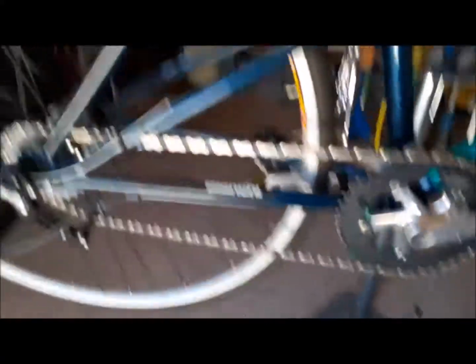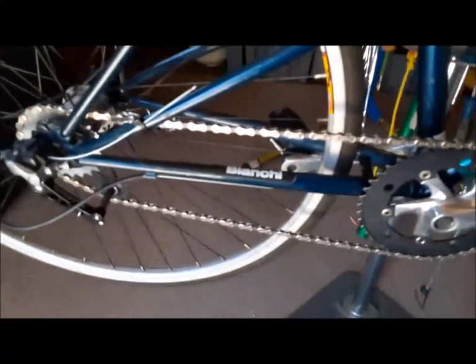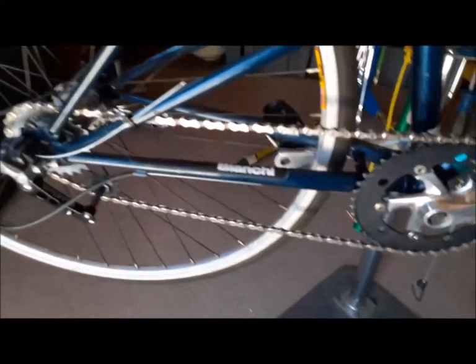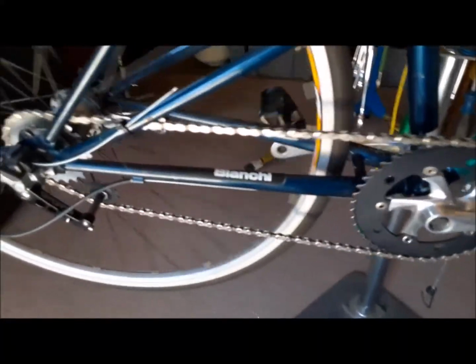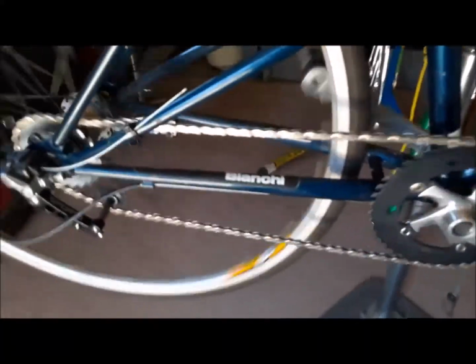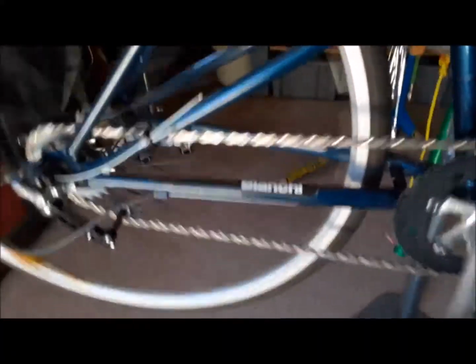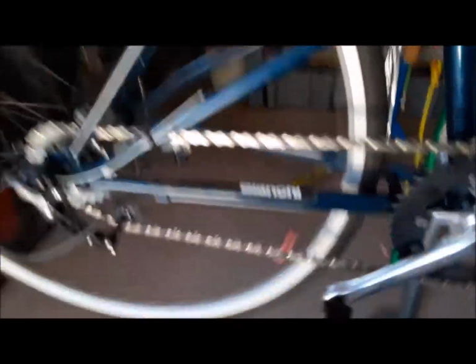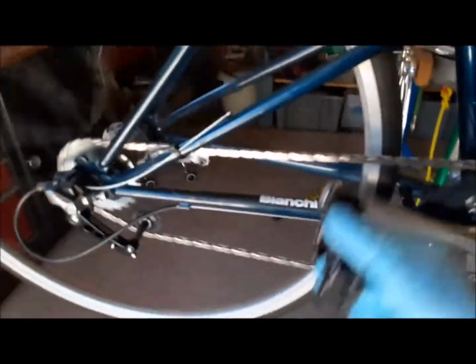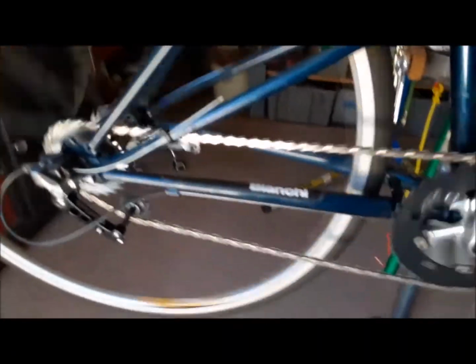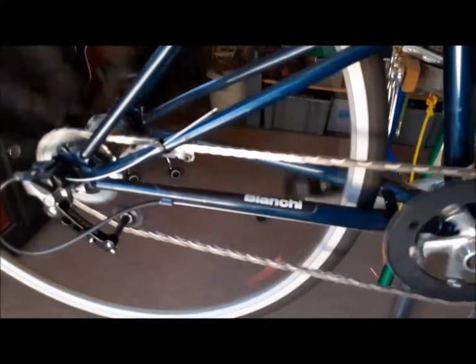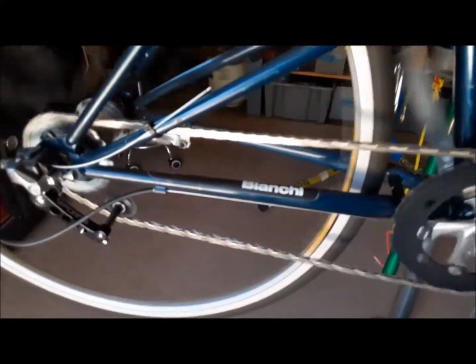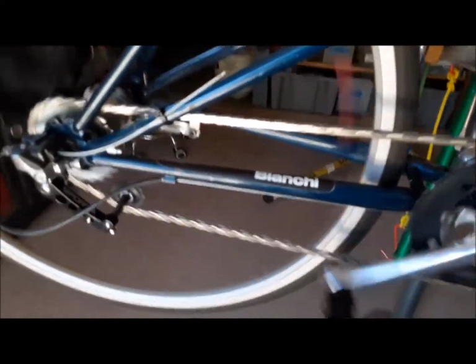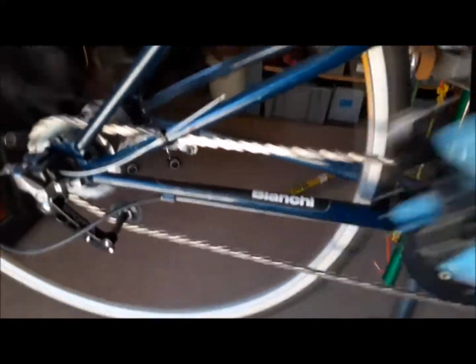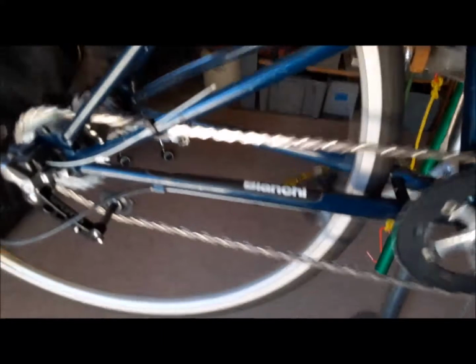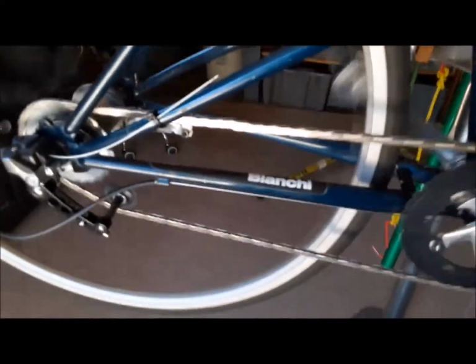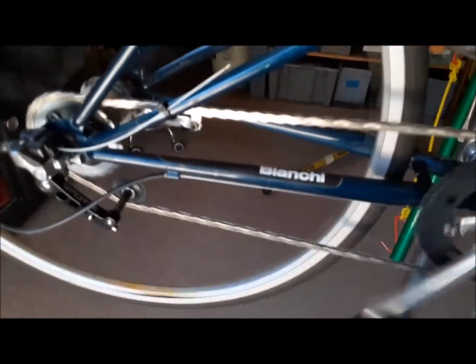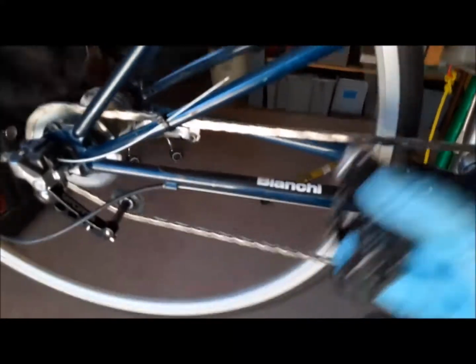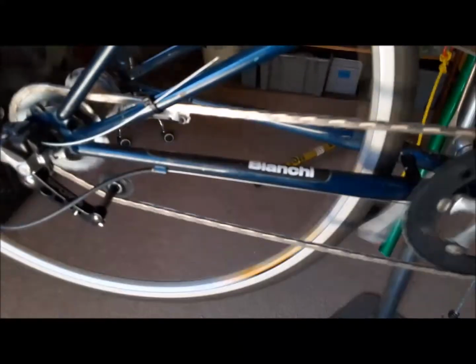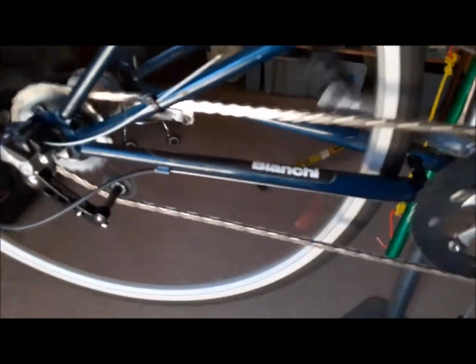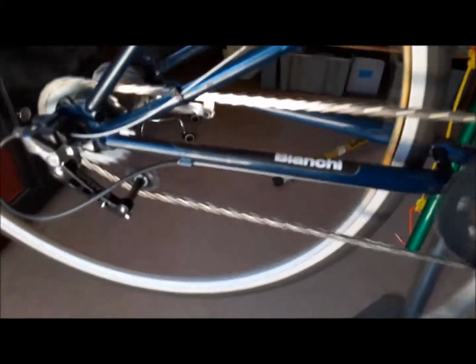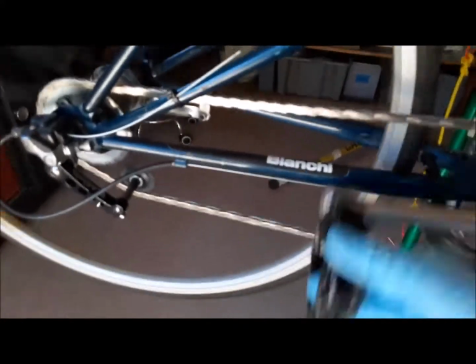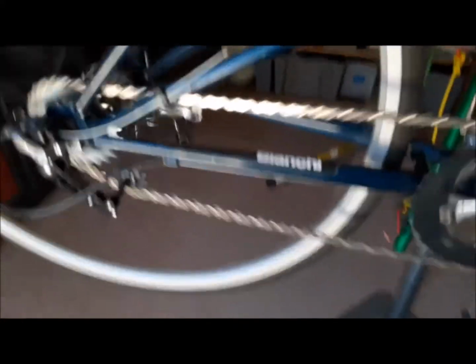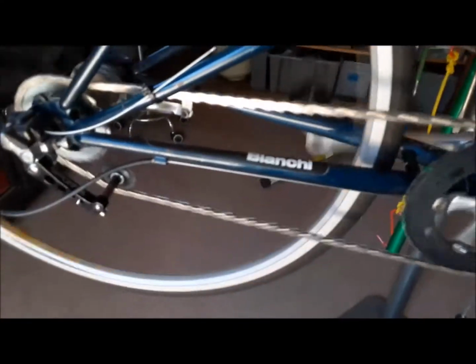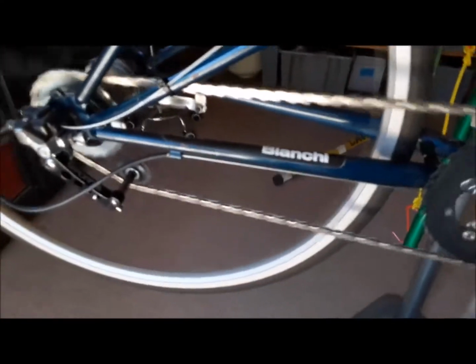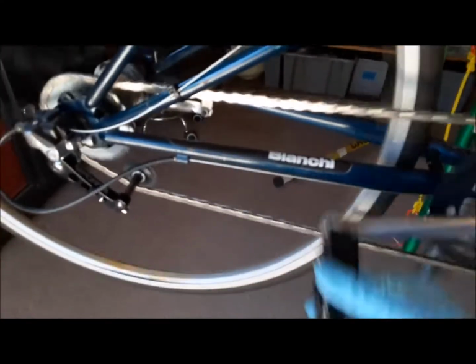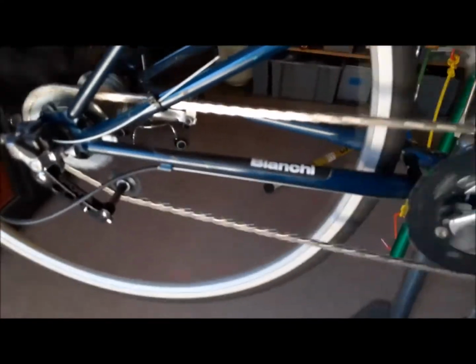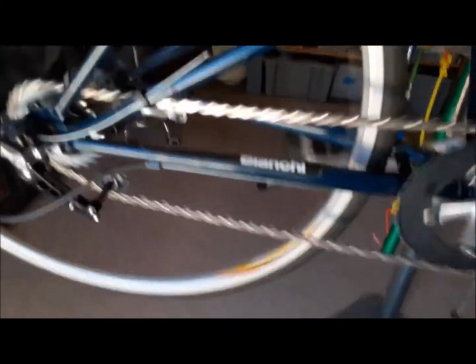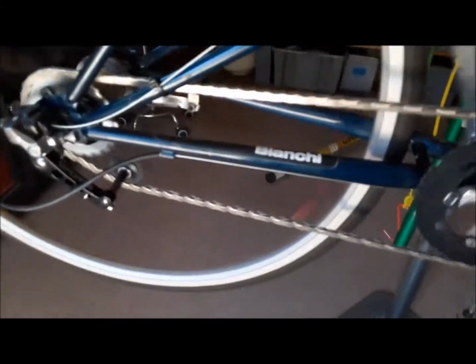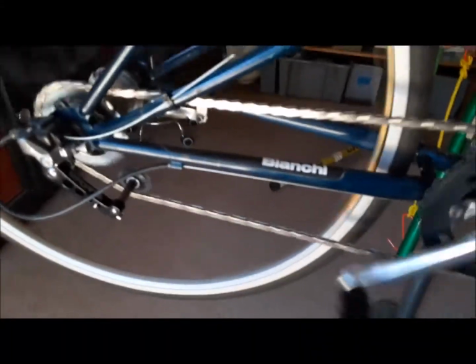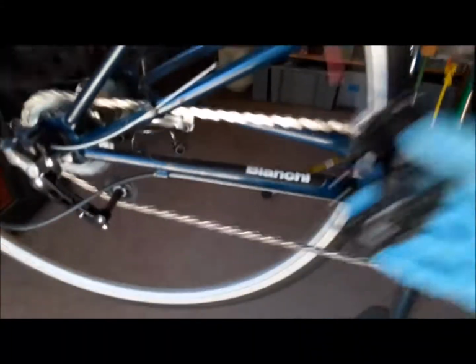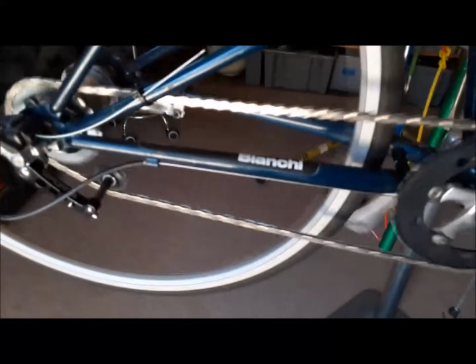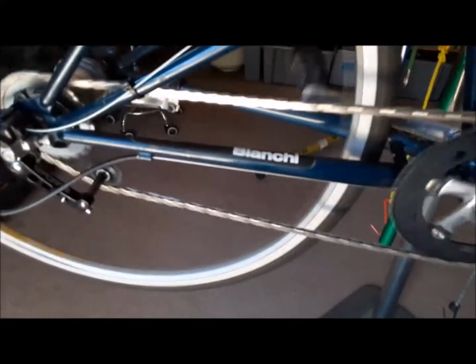Normal pedaling — nice, smooth, quiet. It pedals, it goes, it turns, everything is fine.